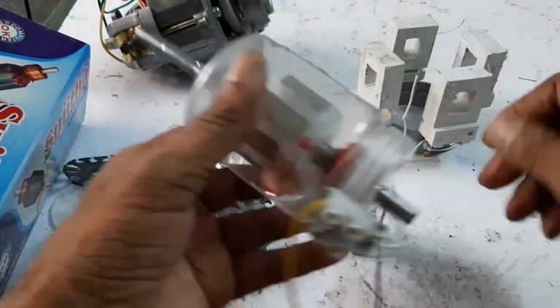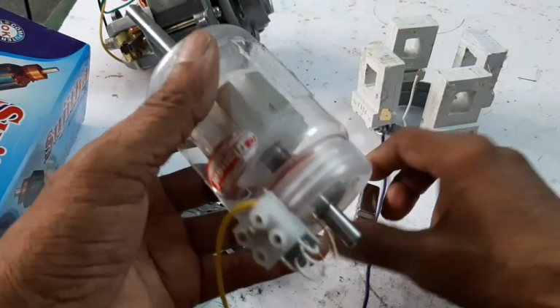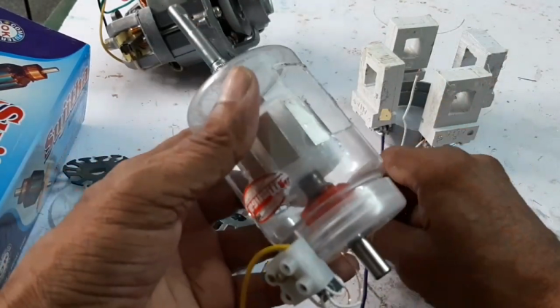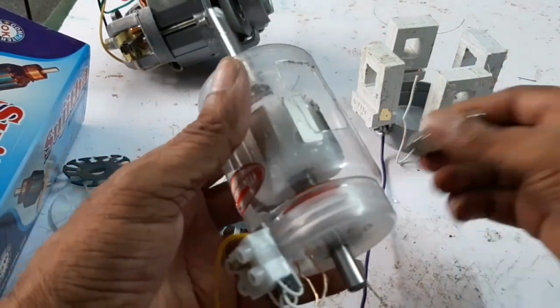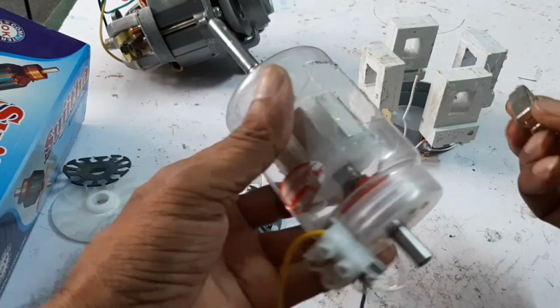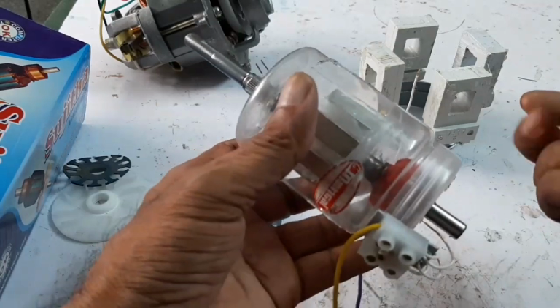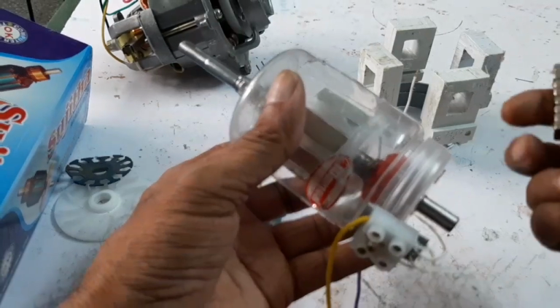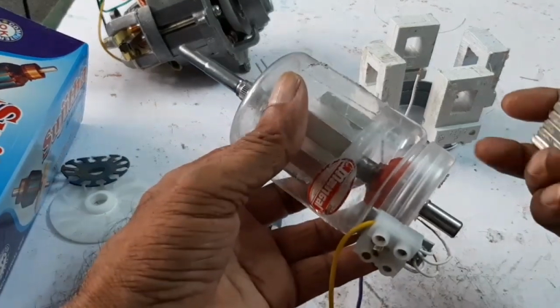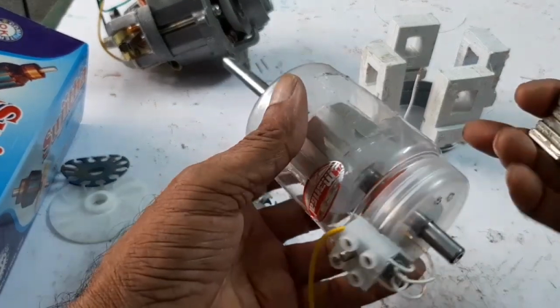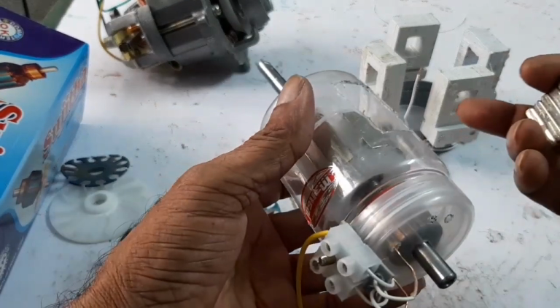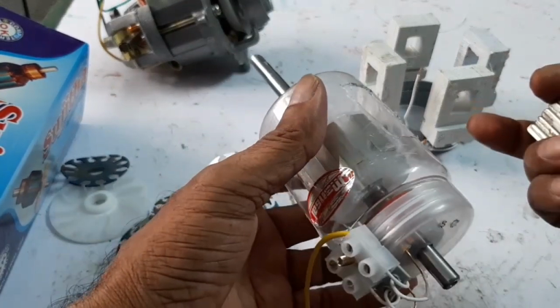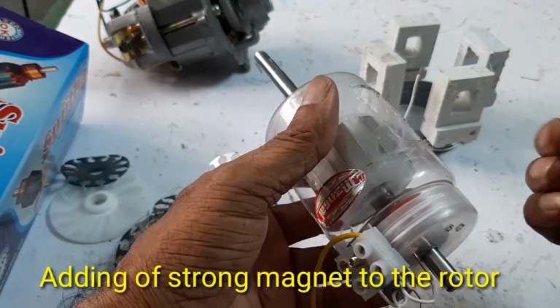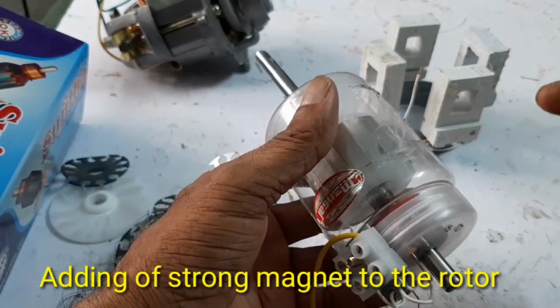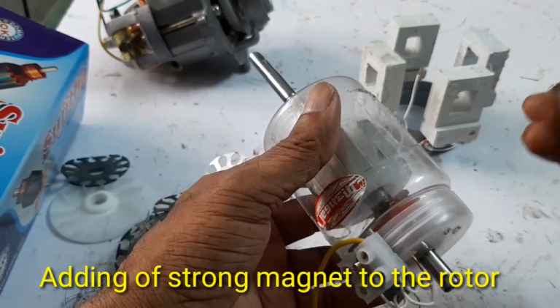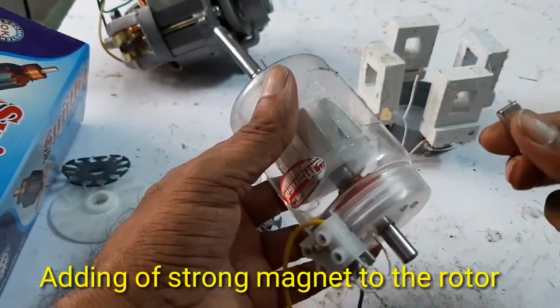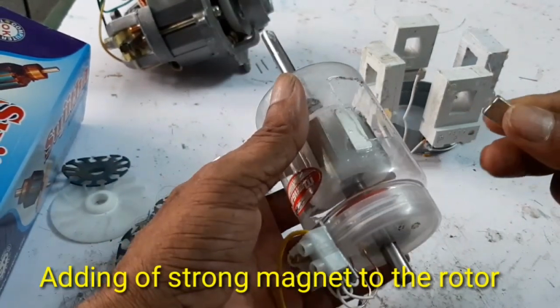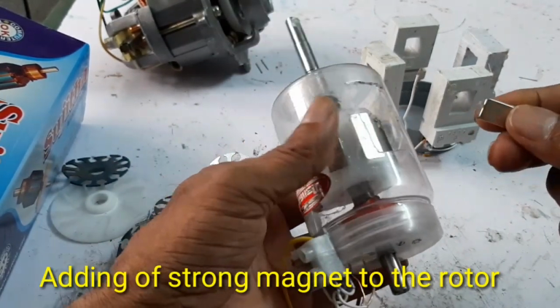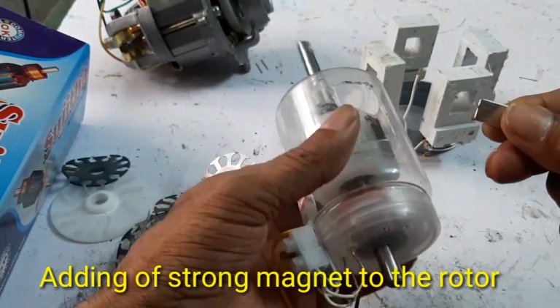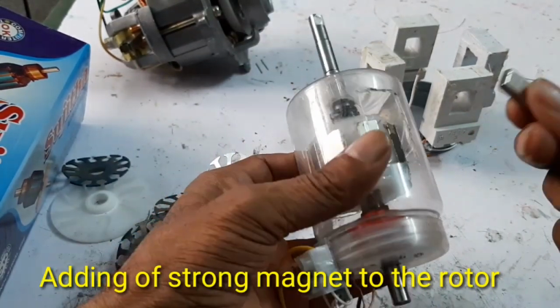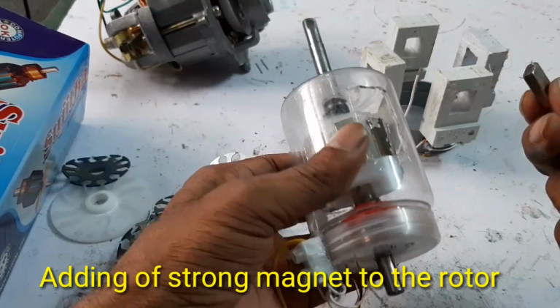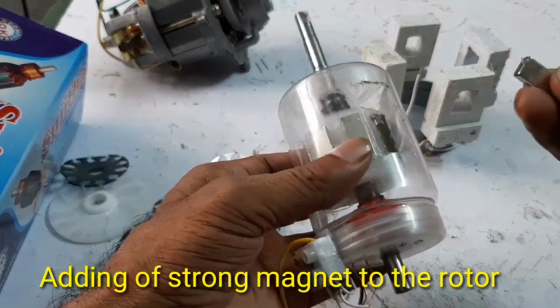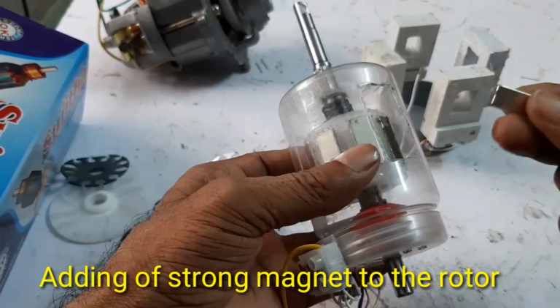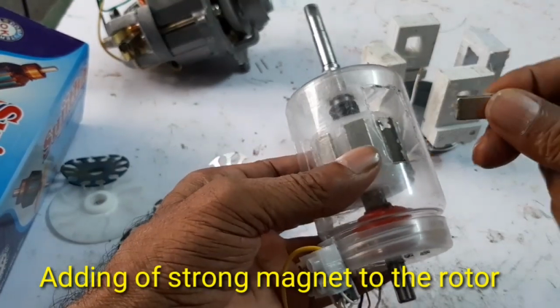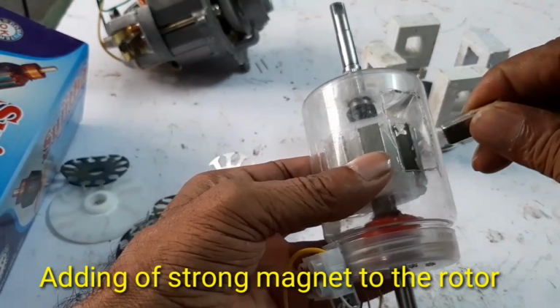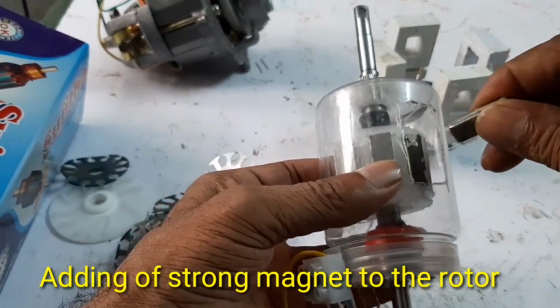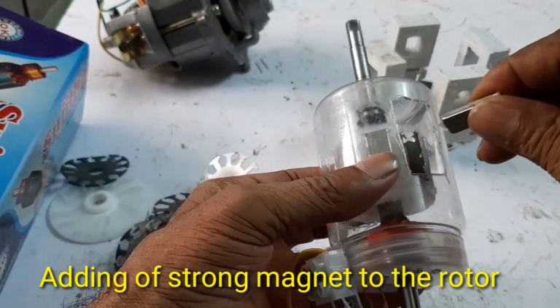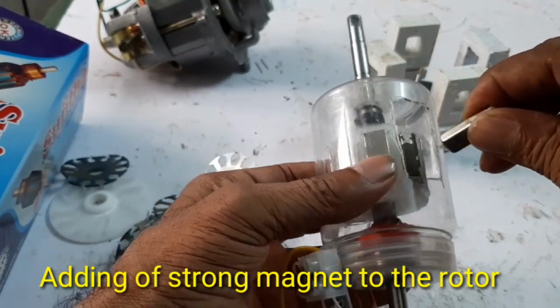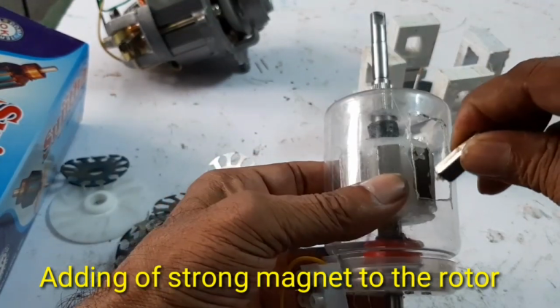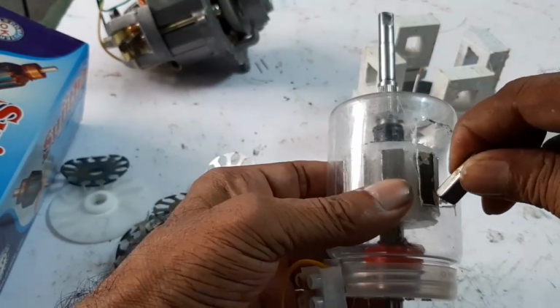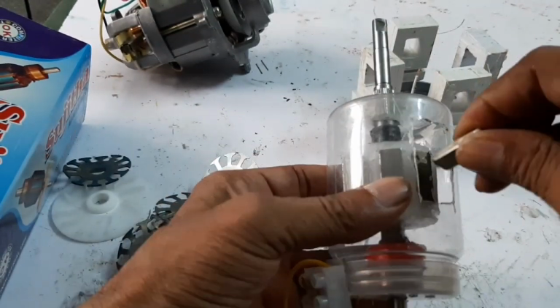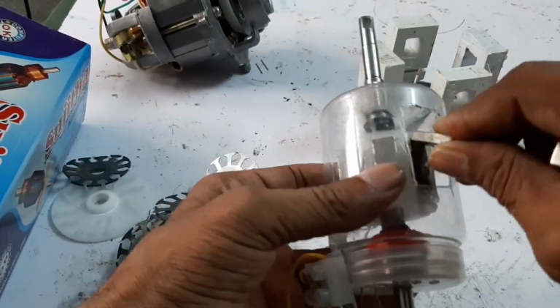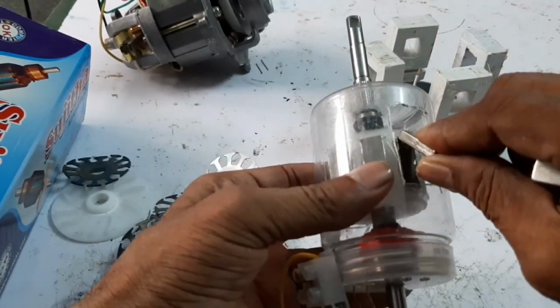The small magnet was not sufficient, so I have provided another magnet and attached it to the armature.